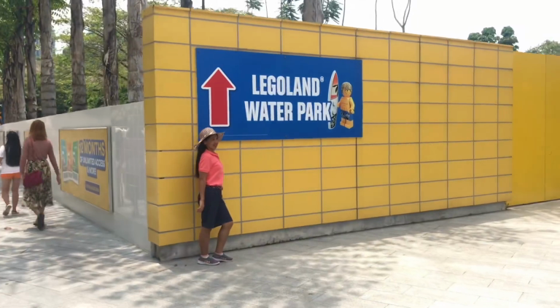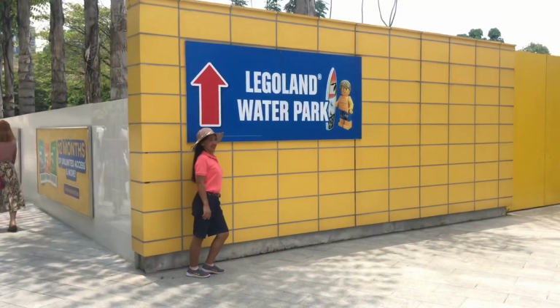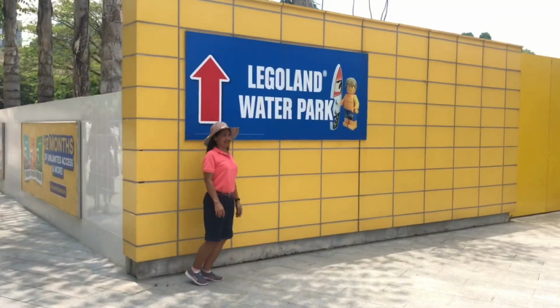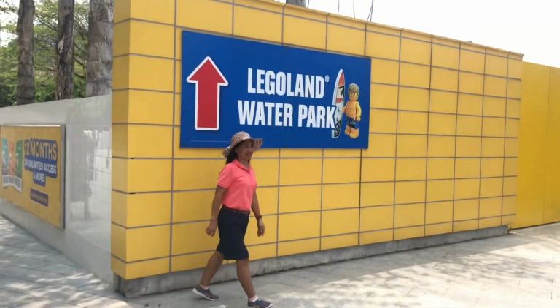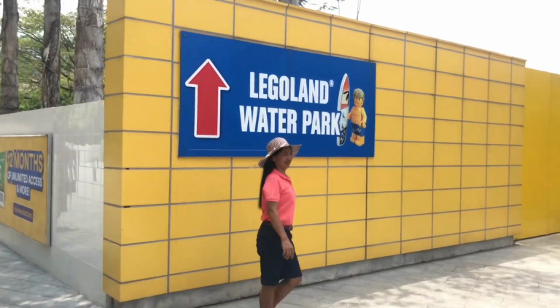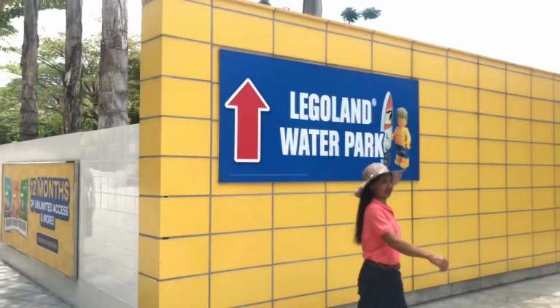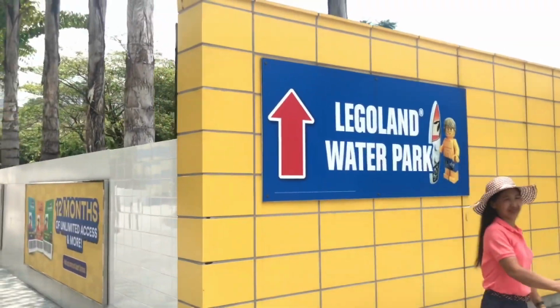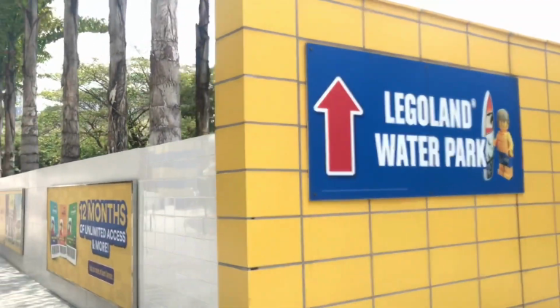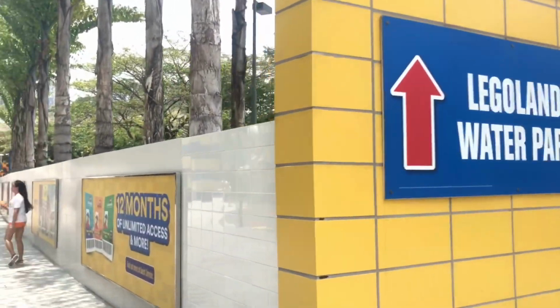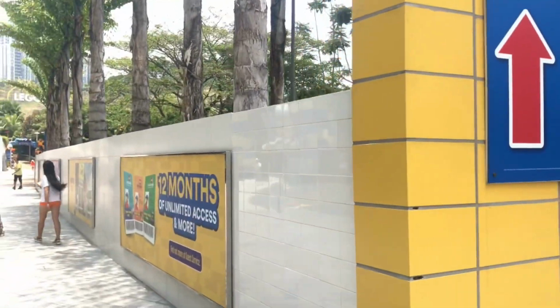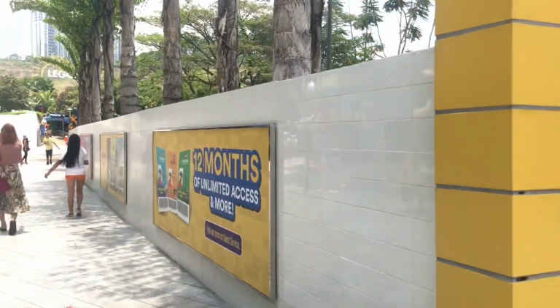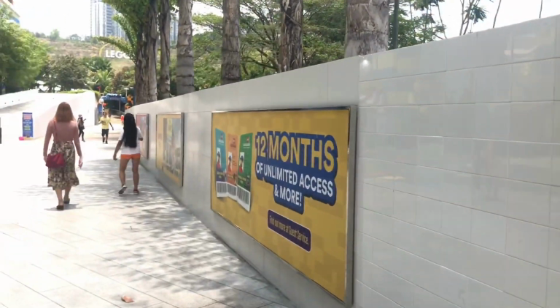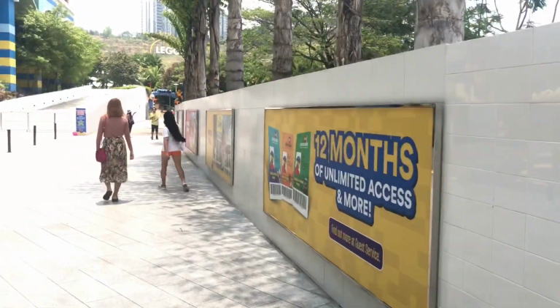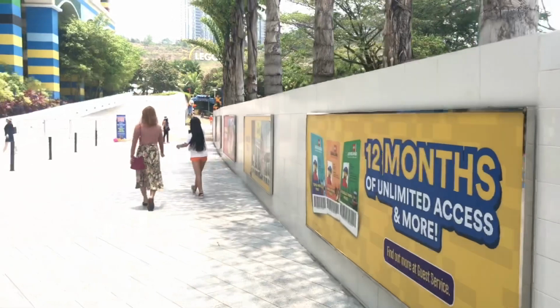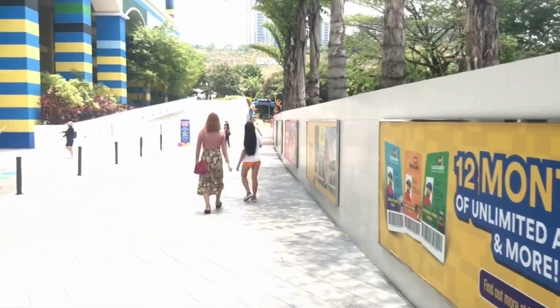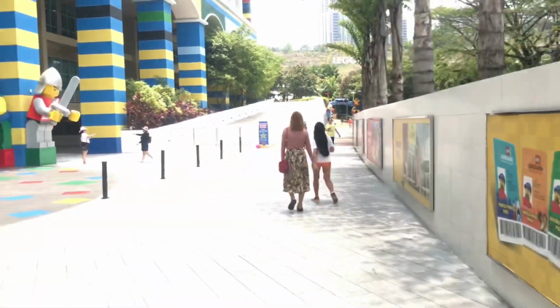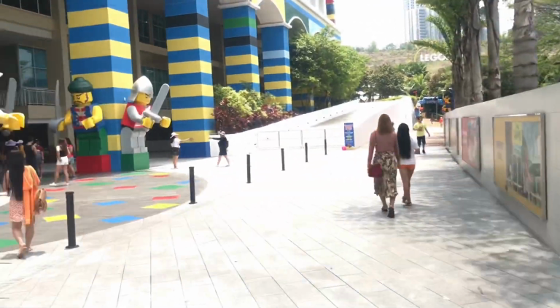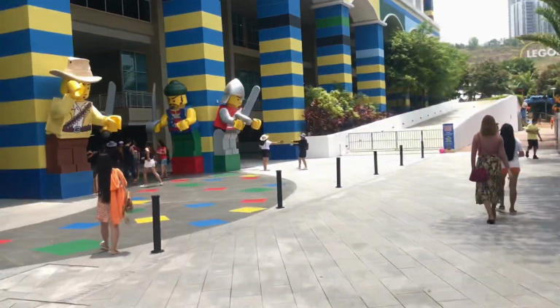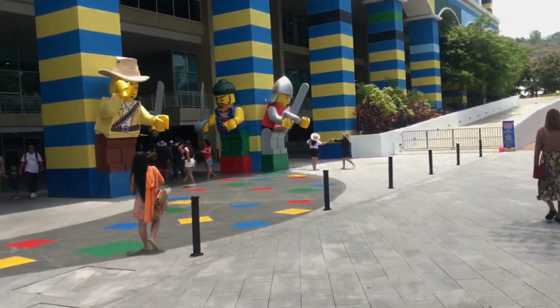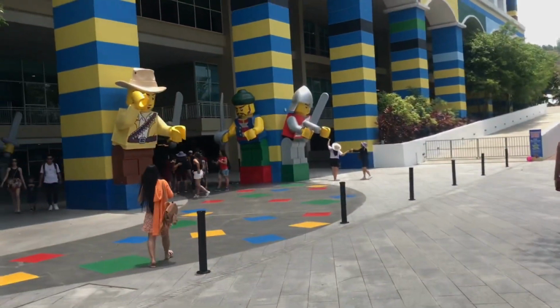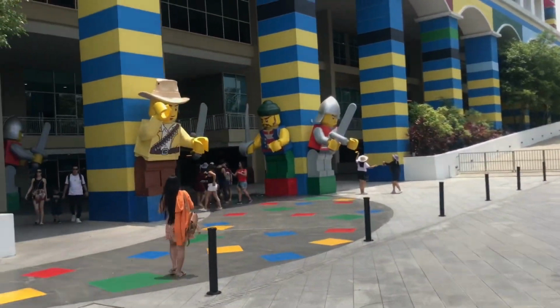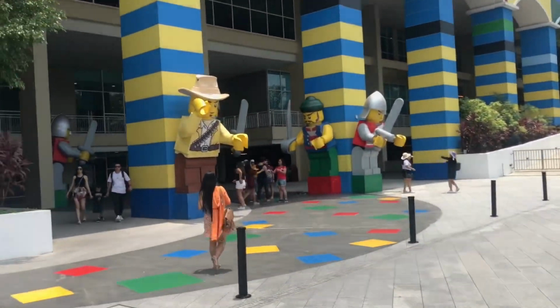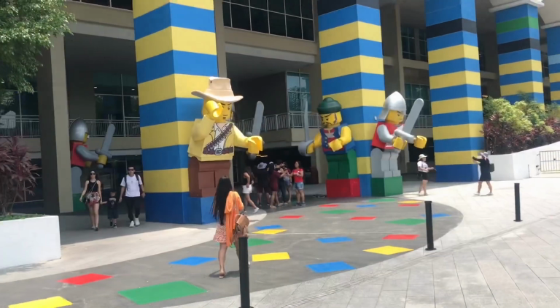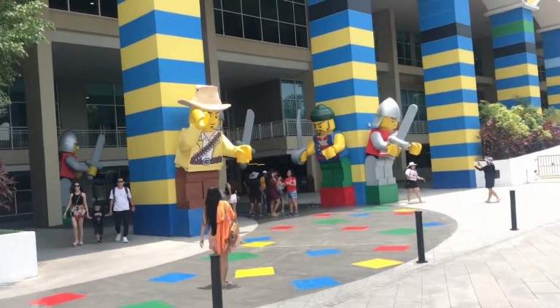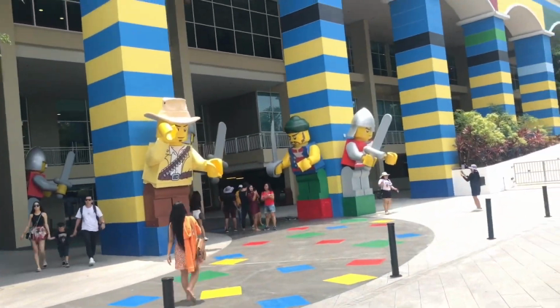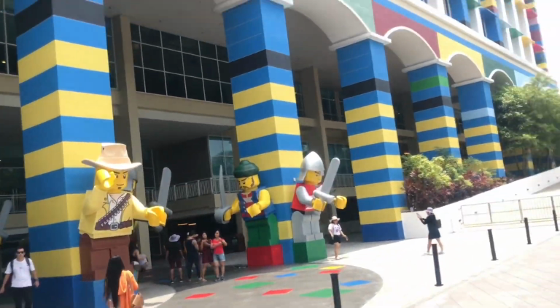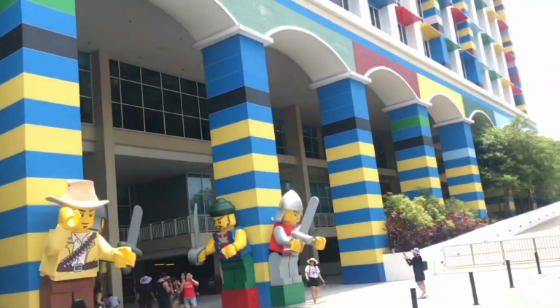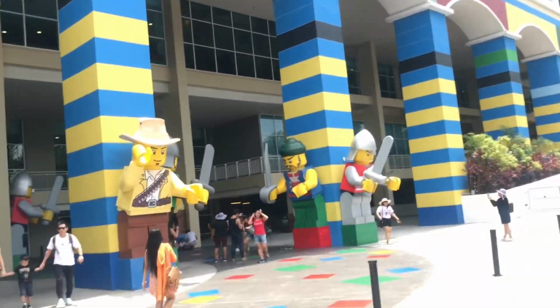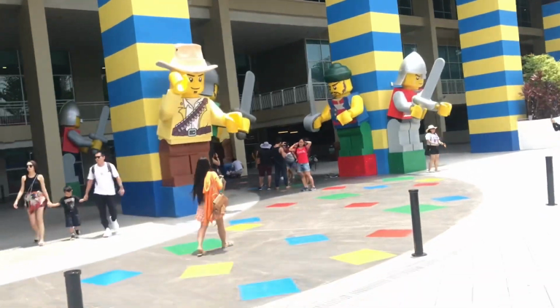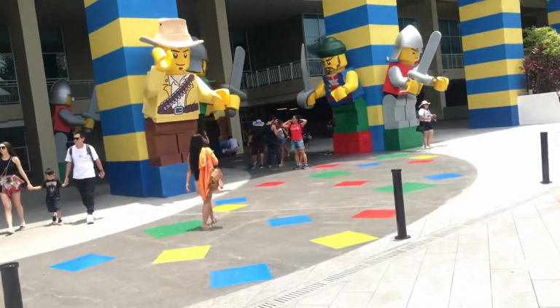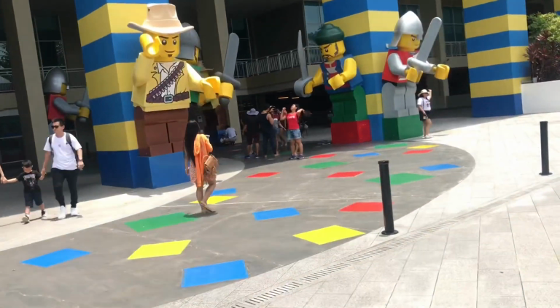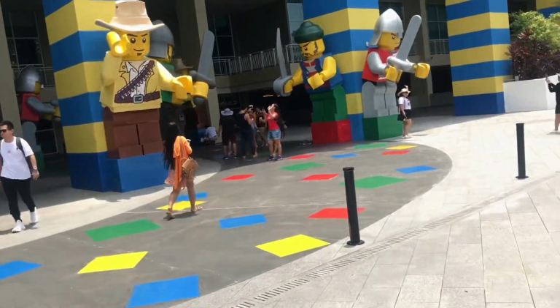Yes, Legoland water park! Here we go — what a nice place to be seen.